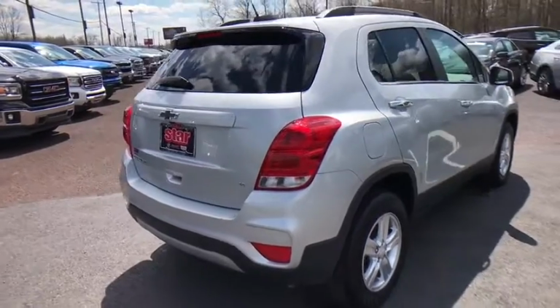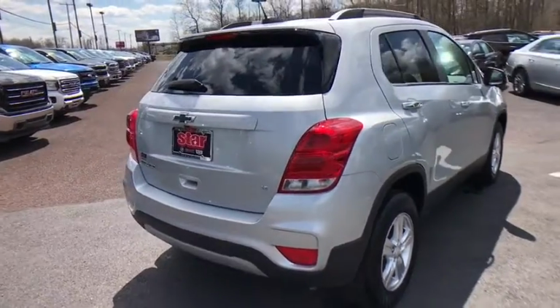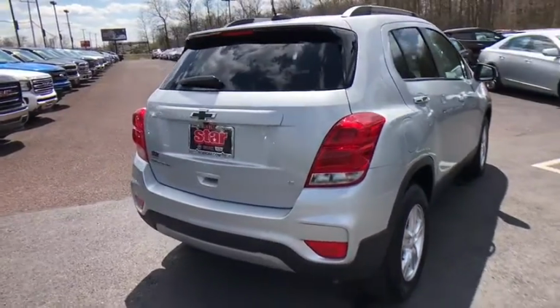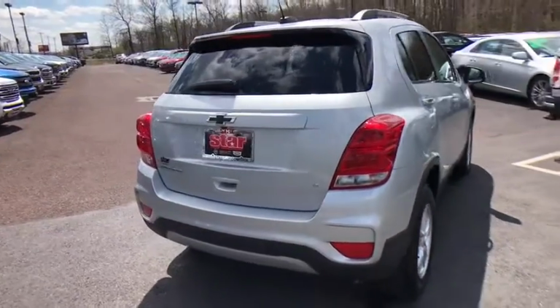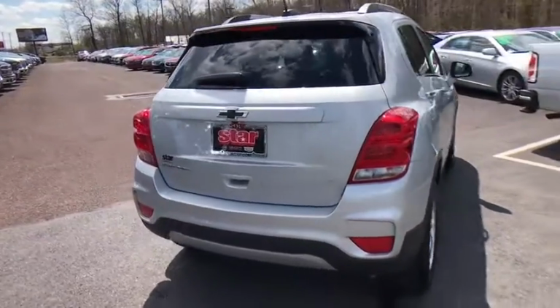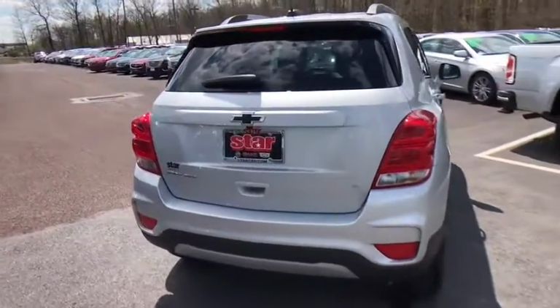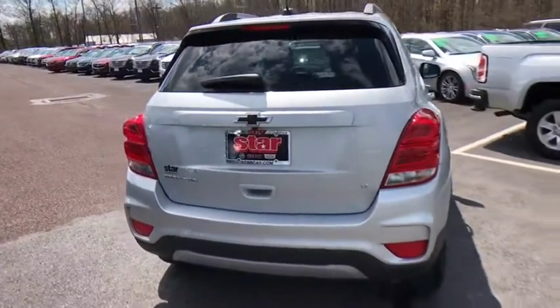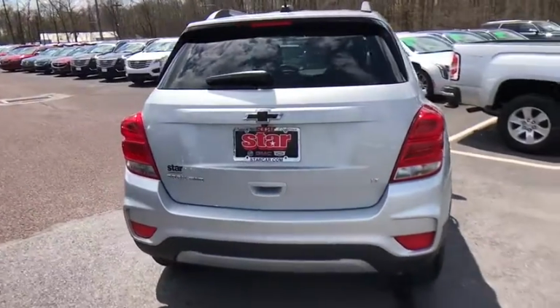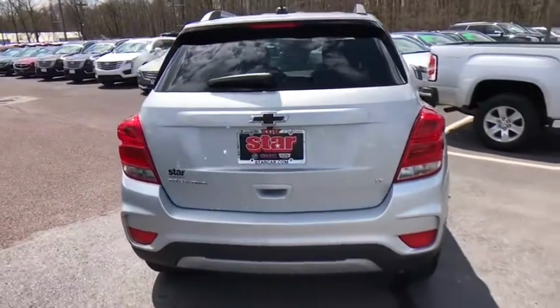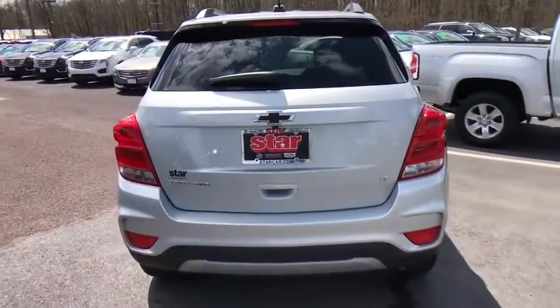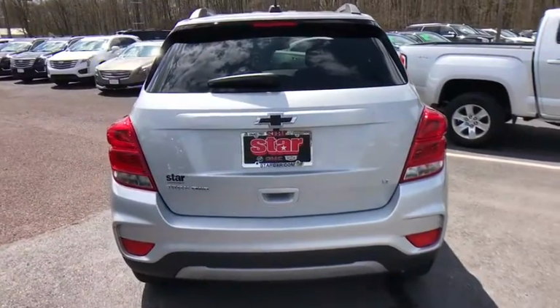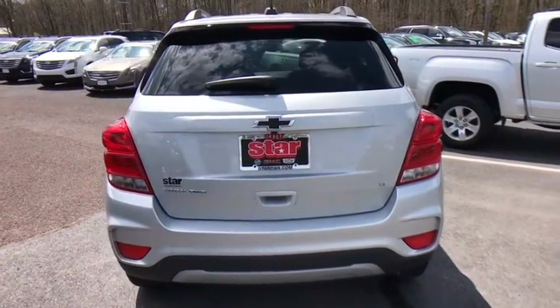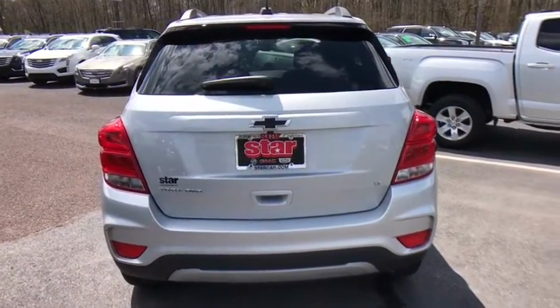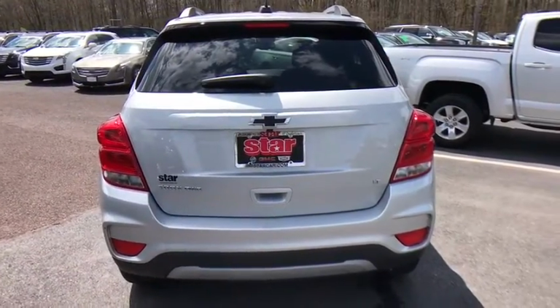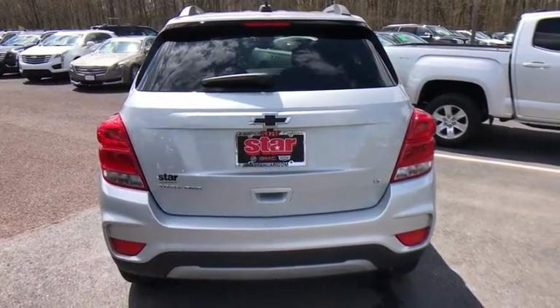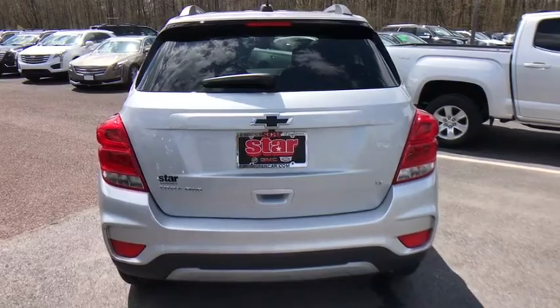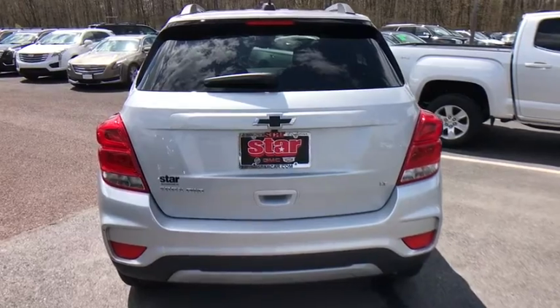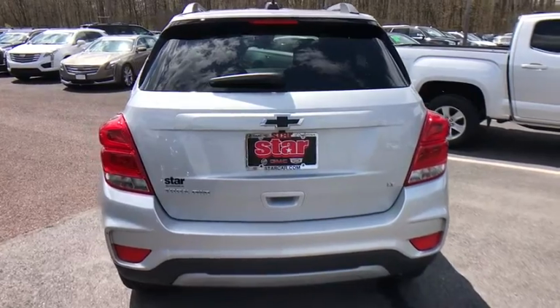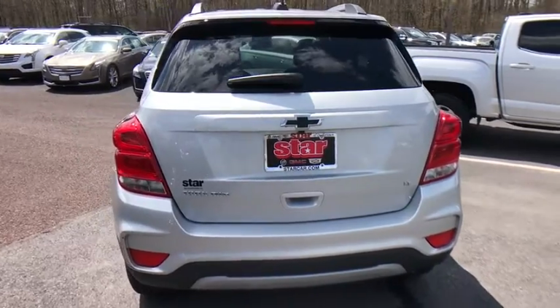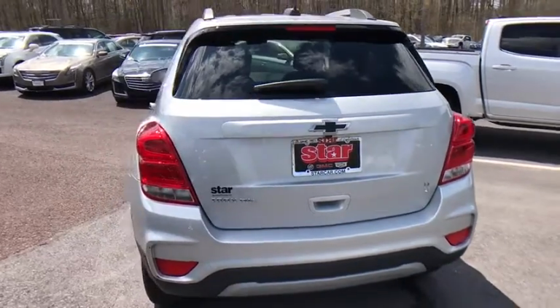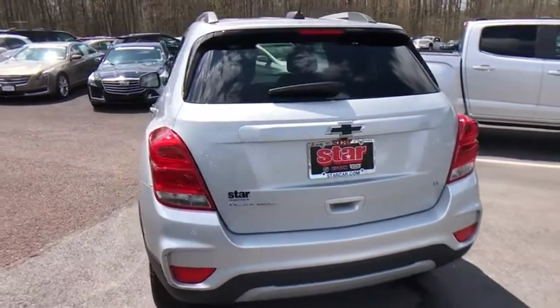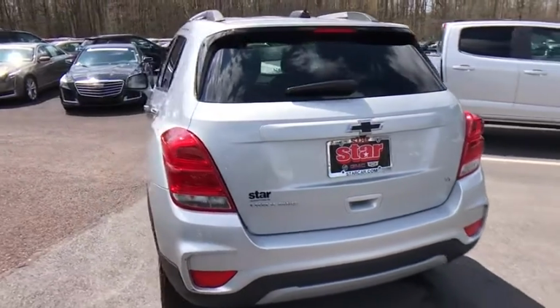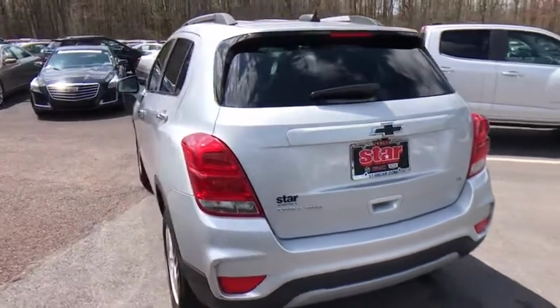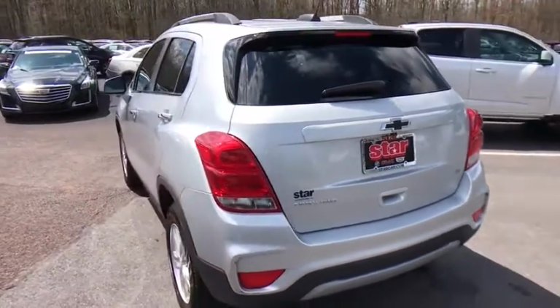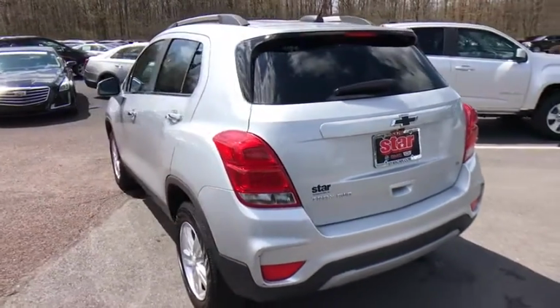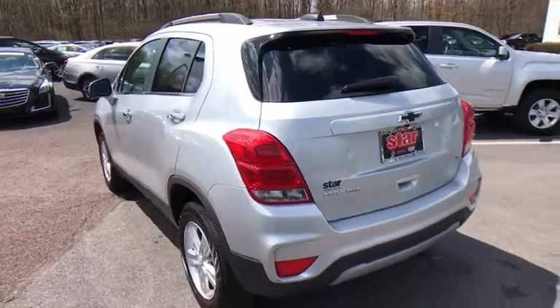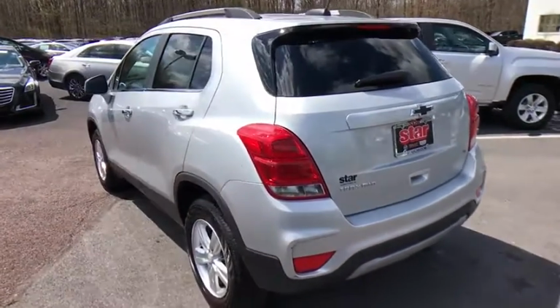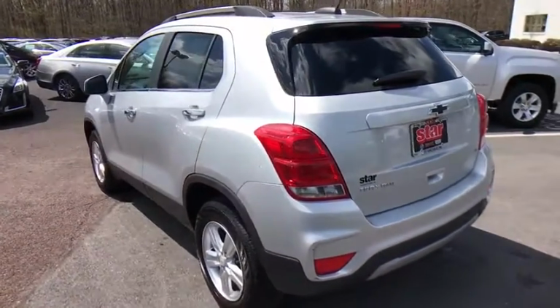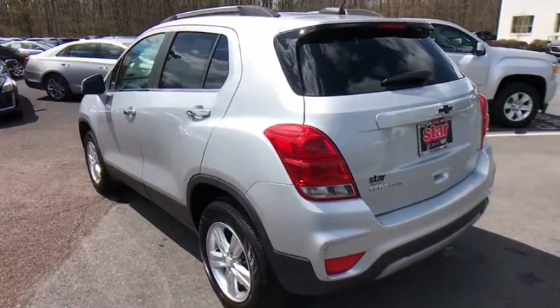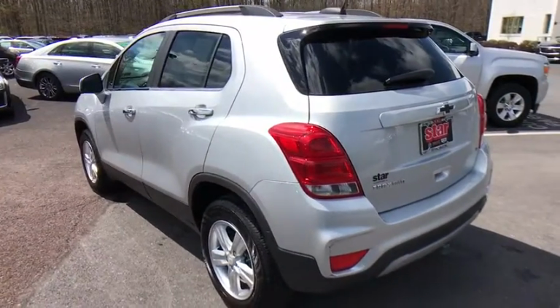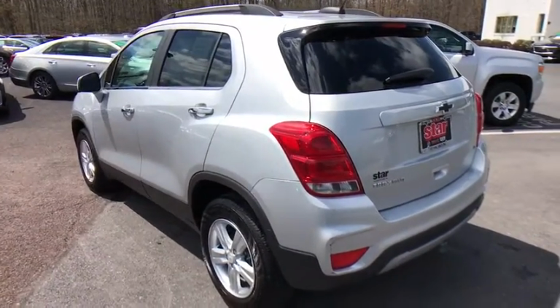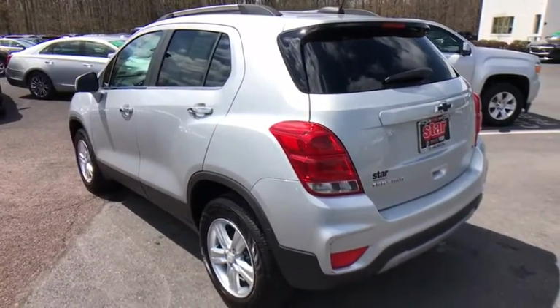Remote start, power driver's seat, traction control, Bluetooth, dual airbags, alloy wheels, power steering, four-wheel disc brakes, keyless start.